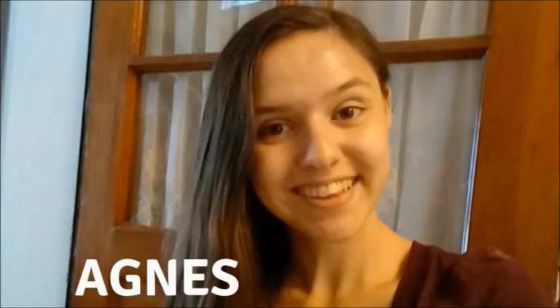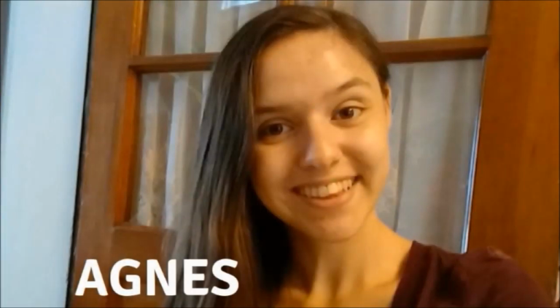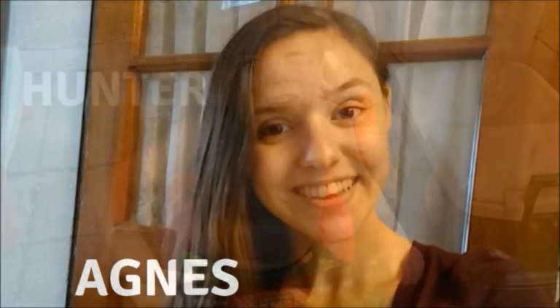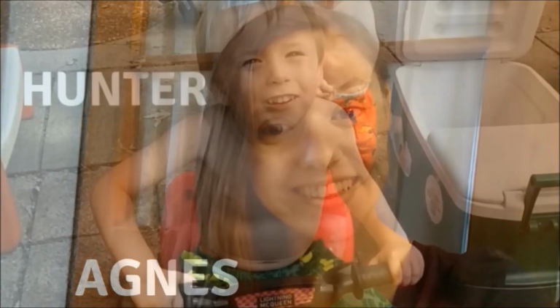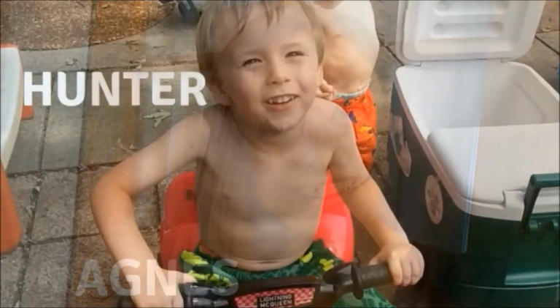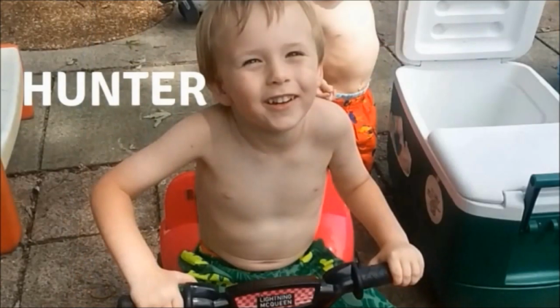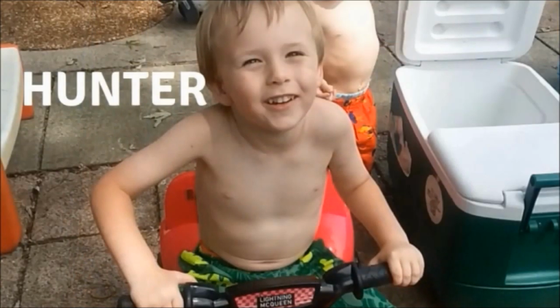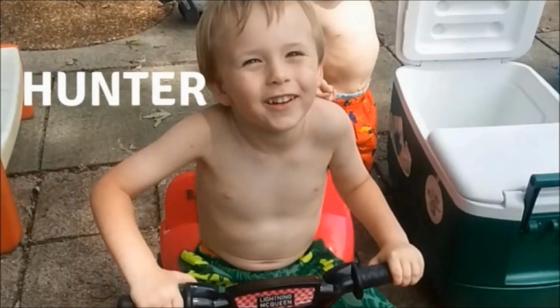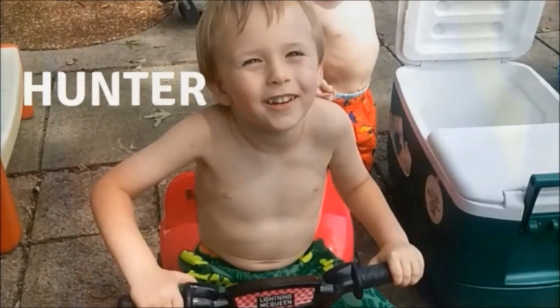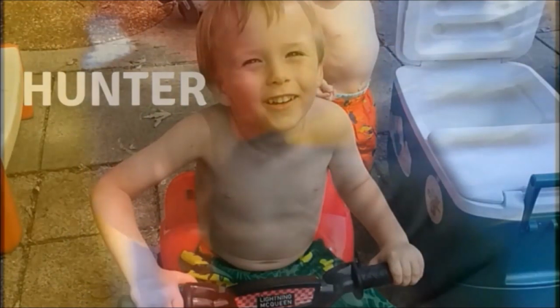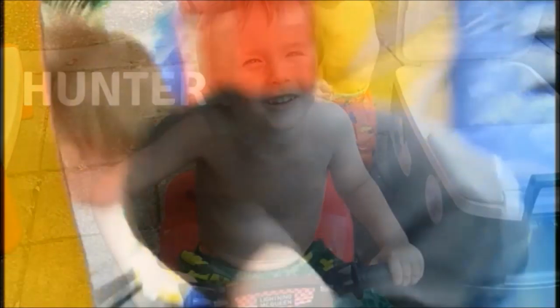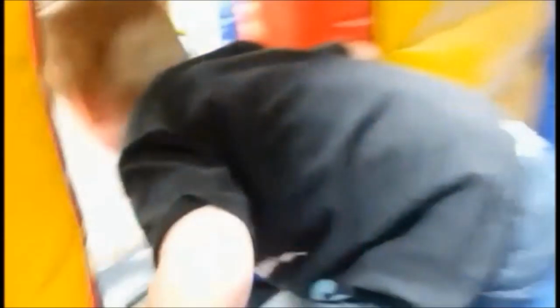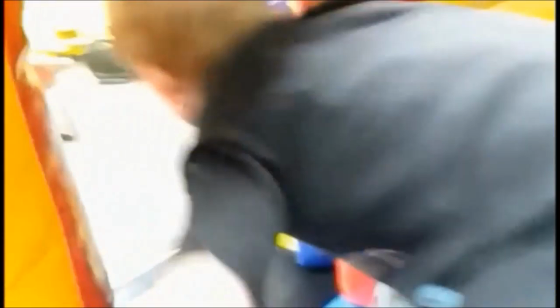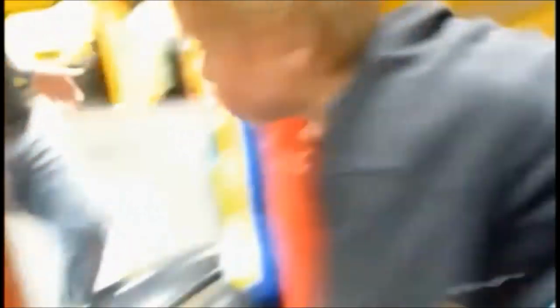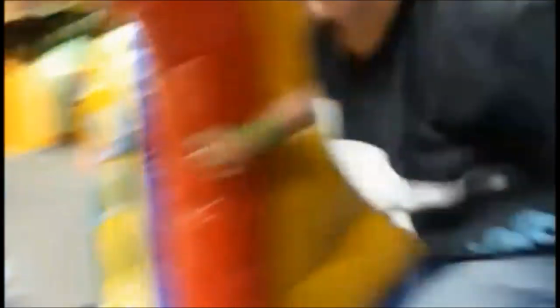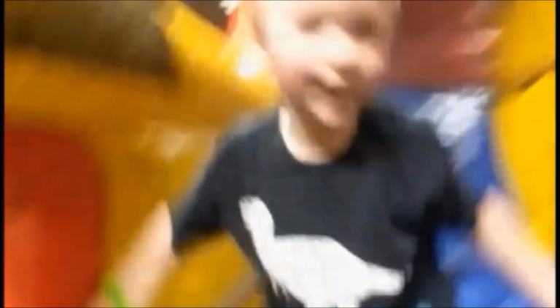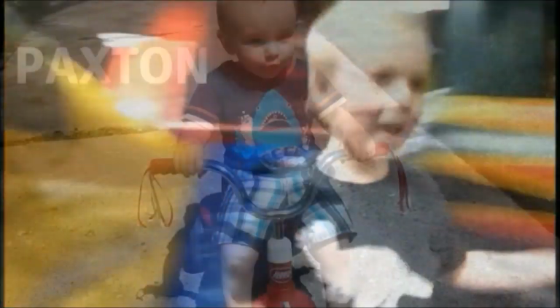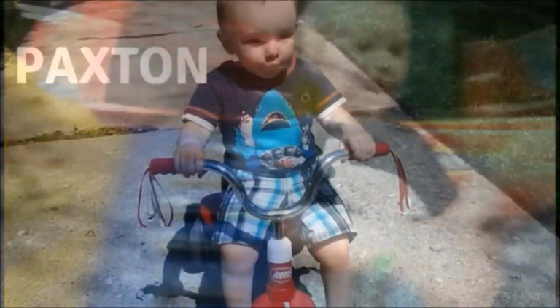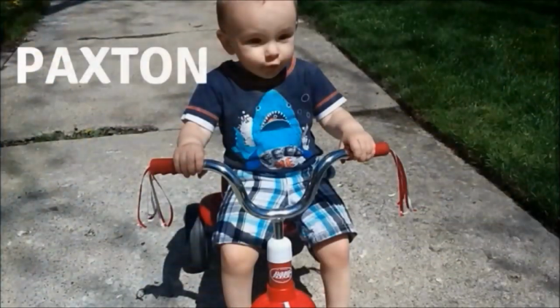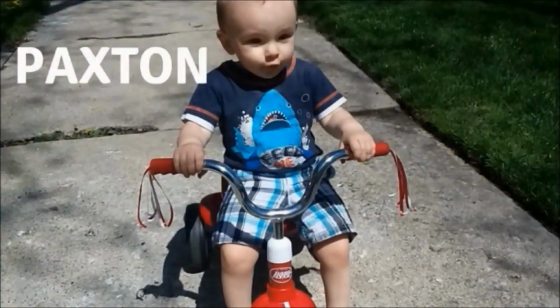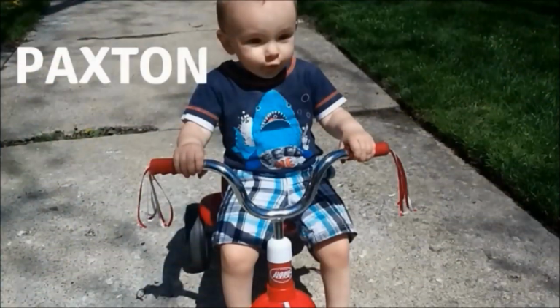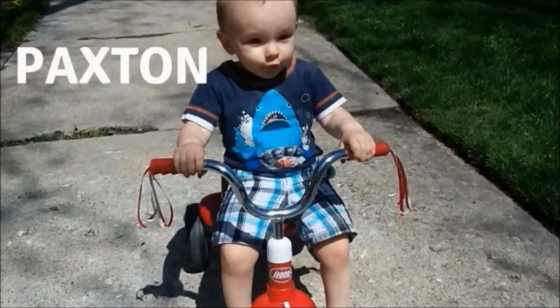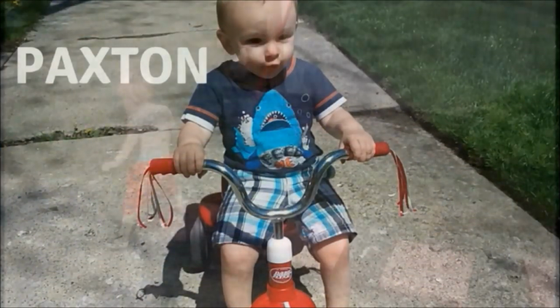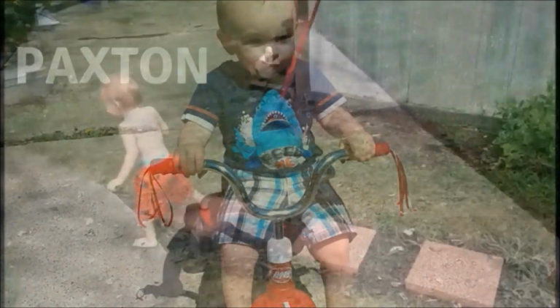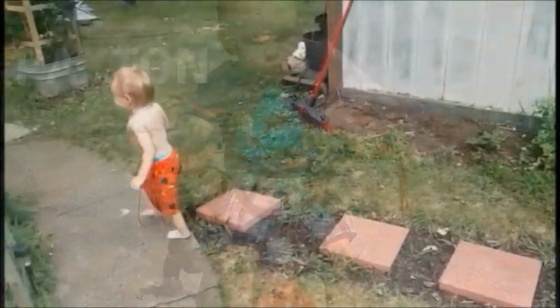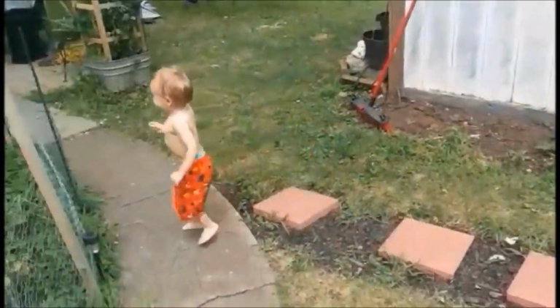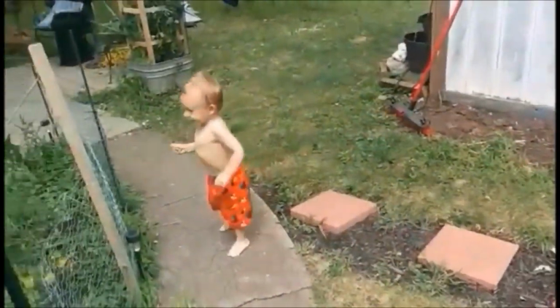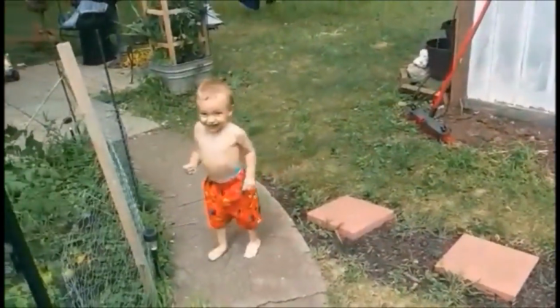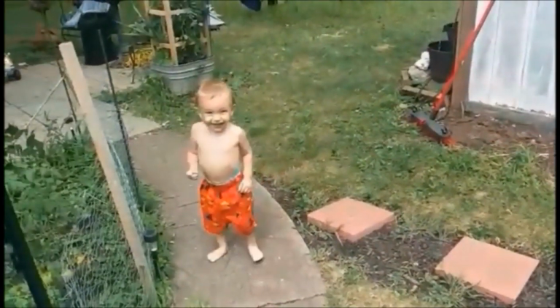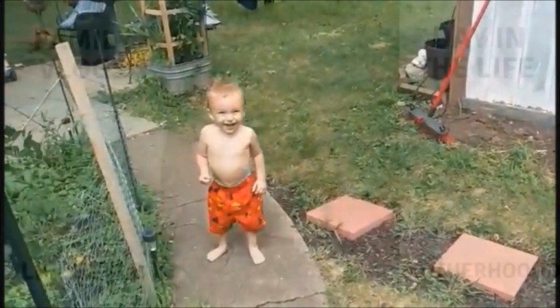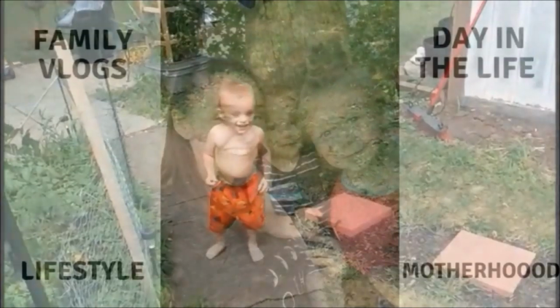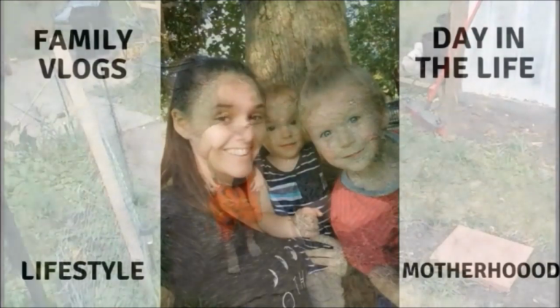Hi guys! Welcome back to my channel and welcome back to another week of Letter of the Week. This week we decided to focus on letter A.